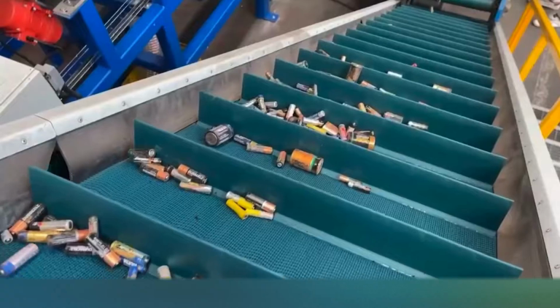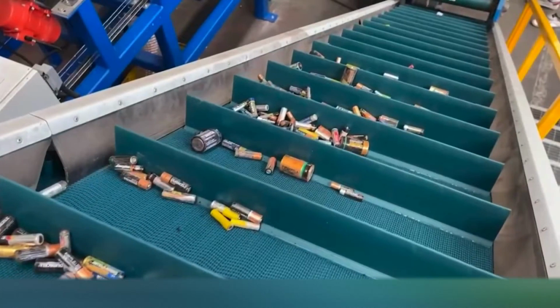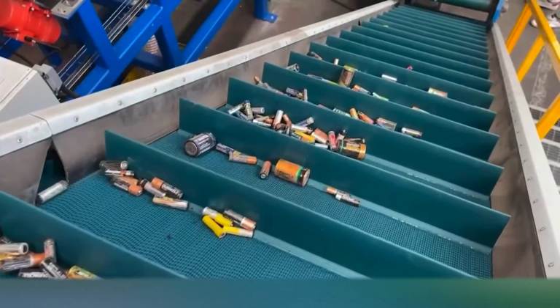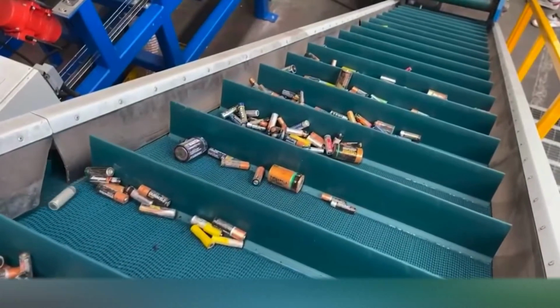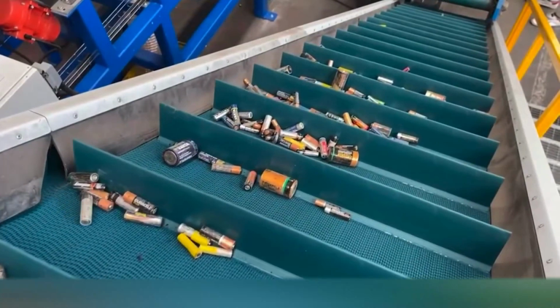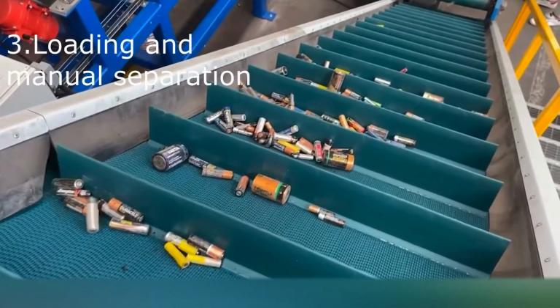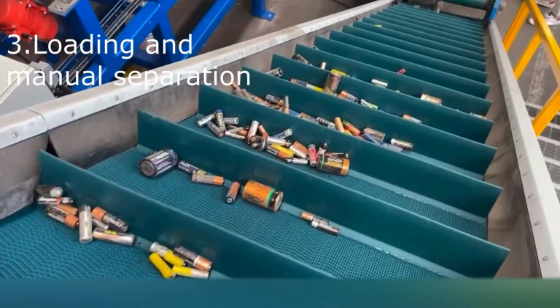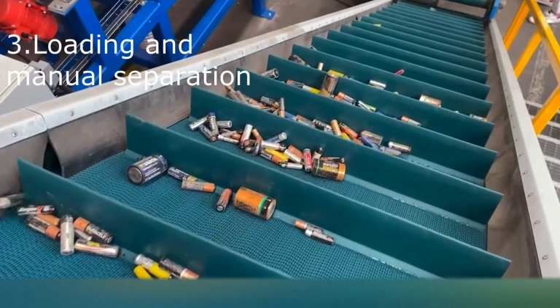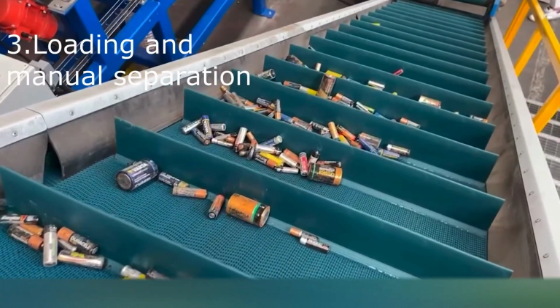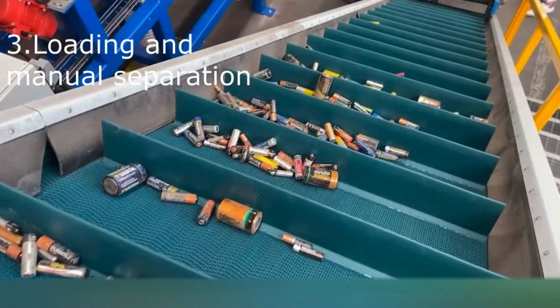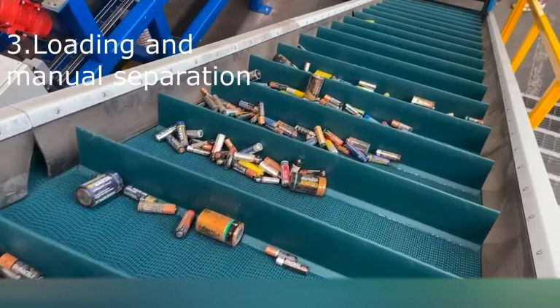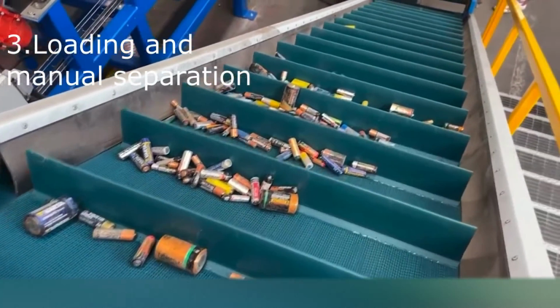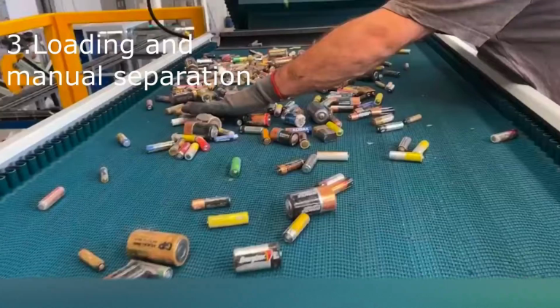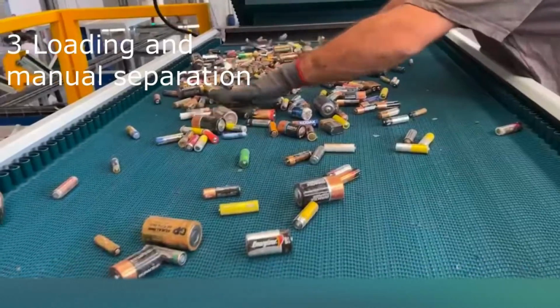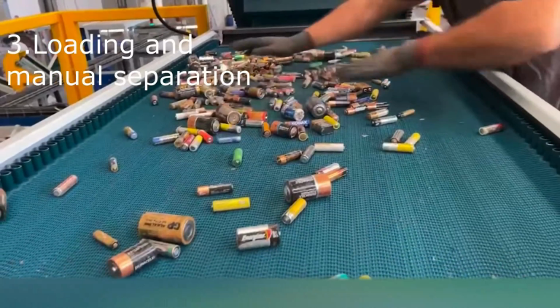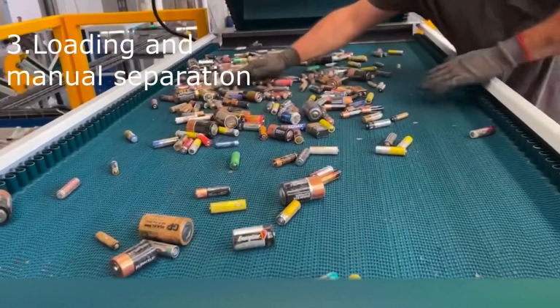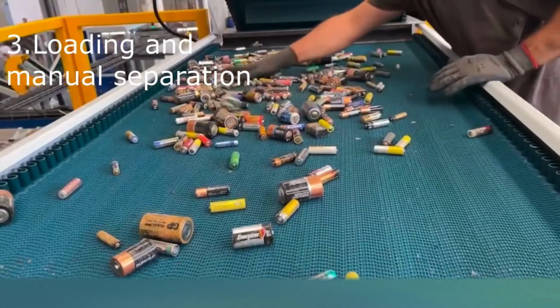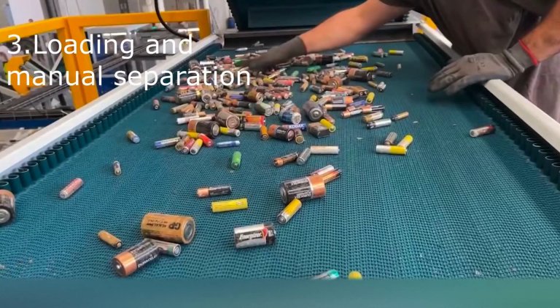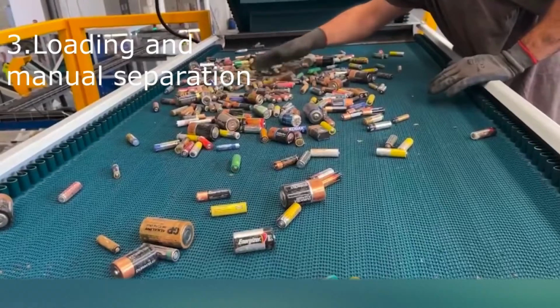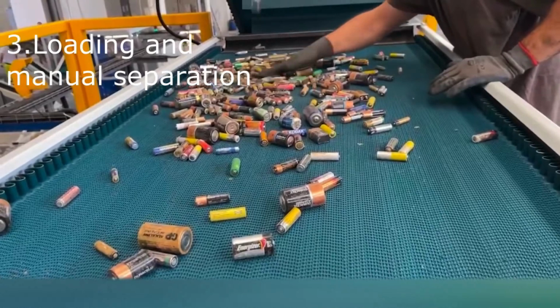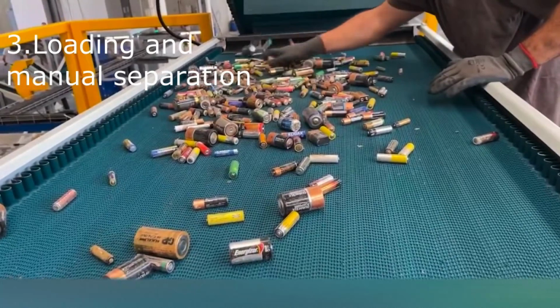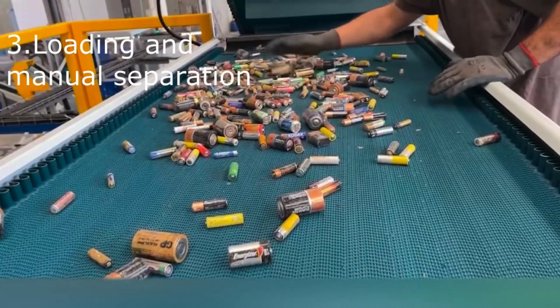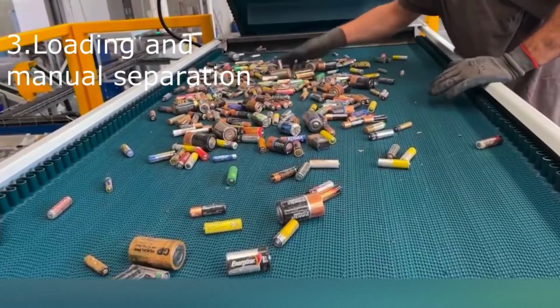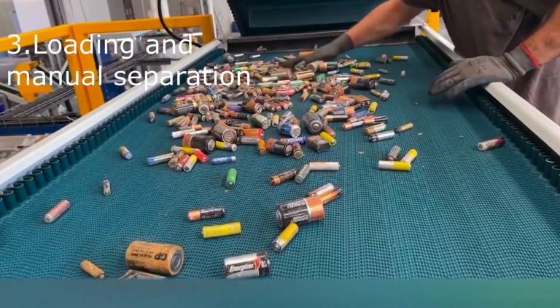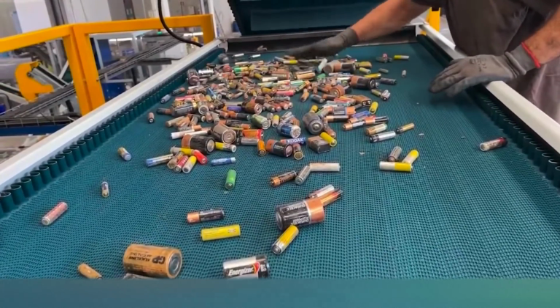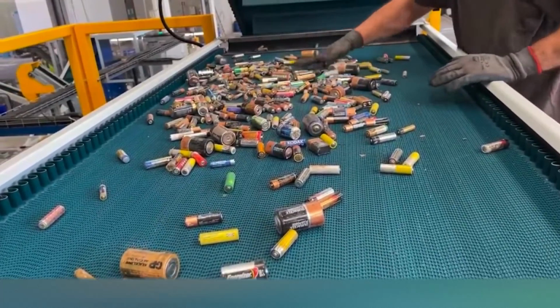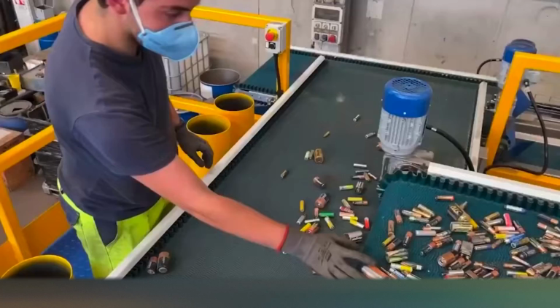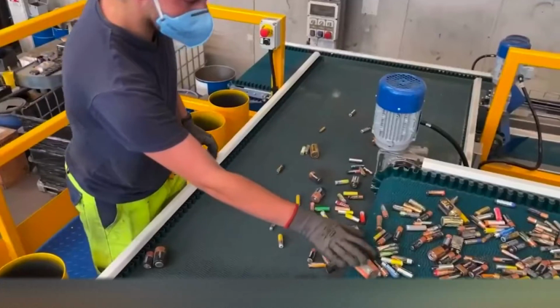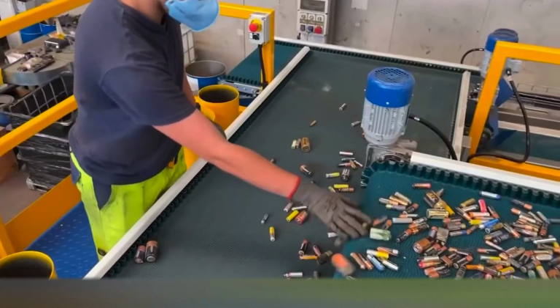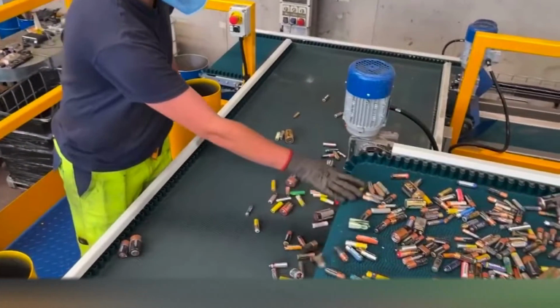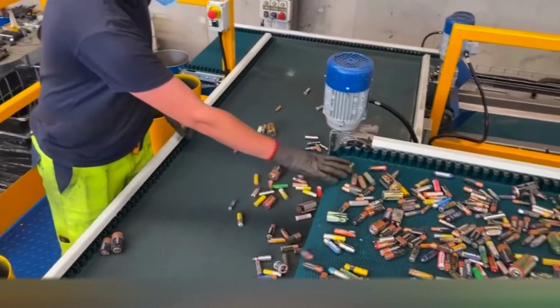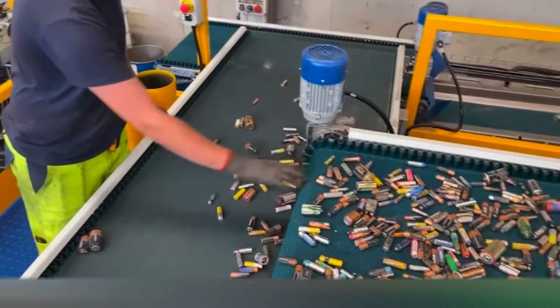A conveyor belt loads the batteries towards a mezzanine, where a manual sorting is made to remove any batteries that are not compatible with the machinery.